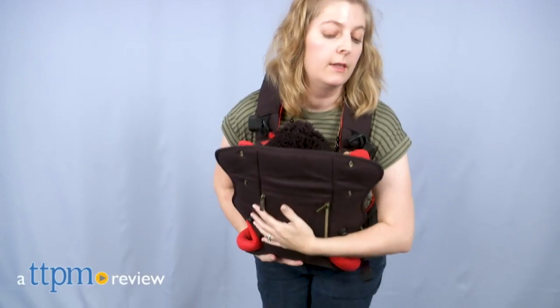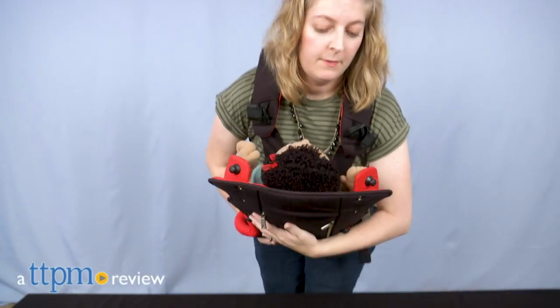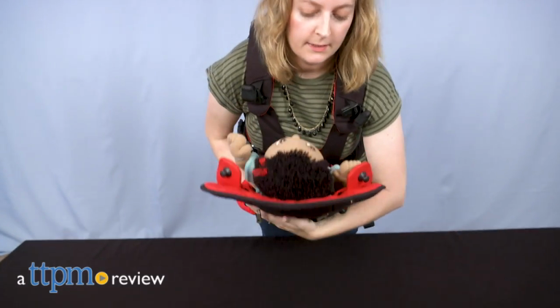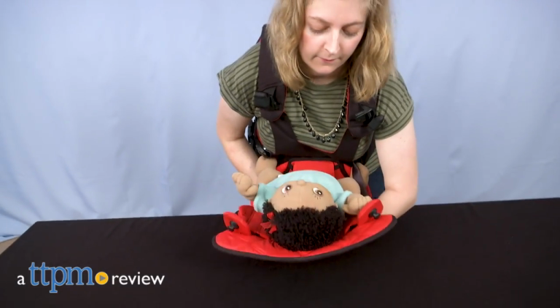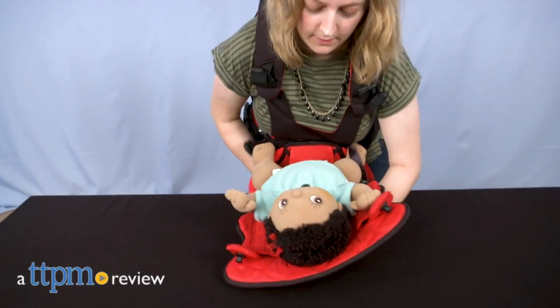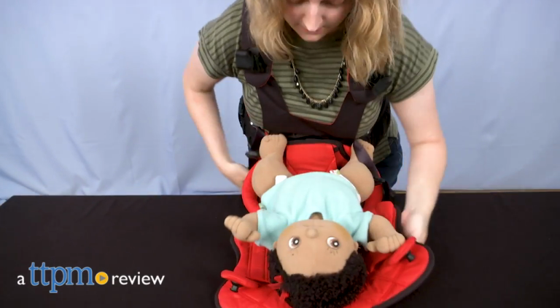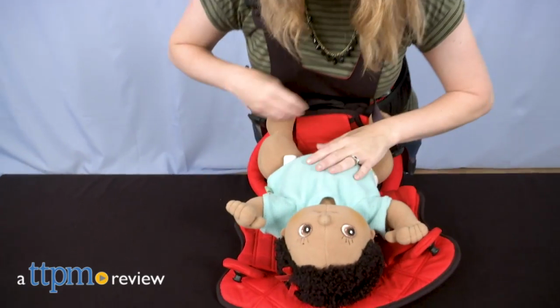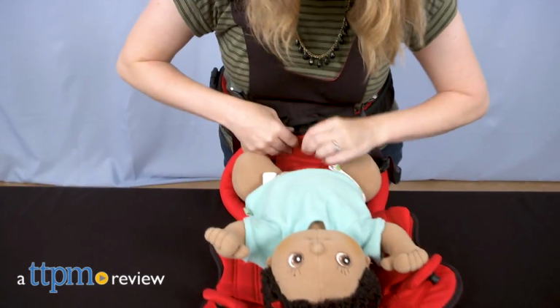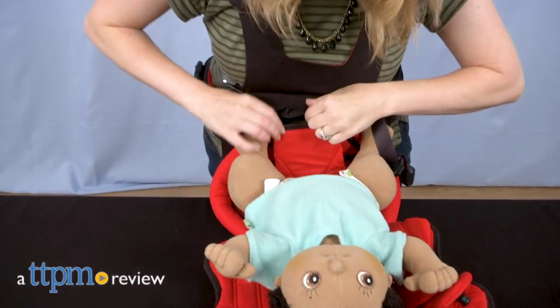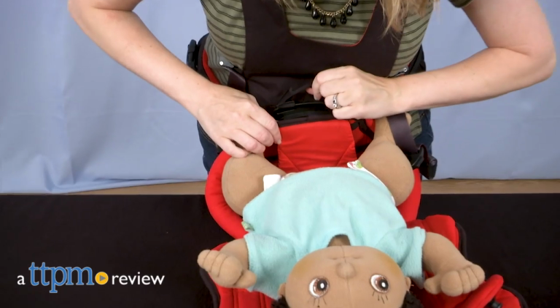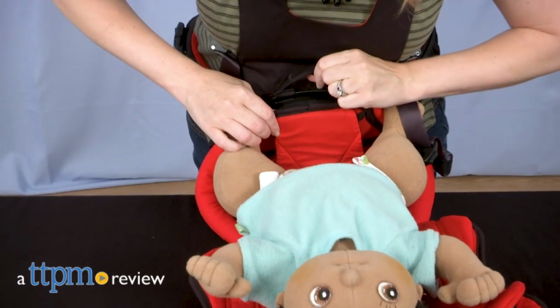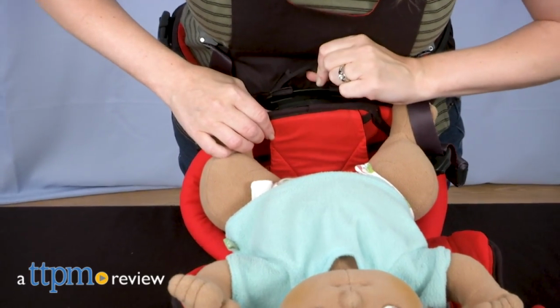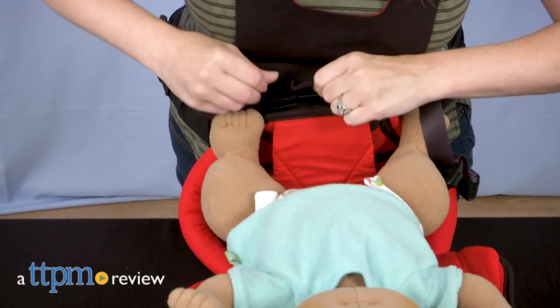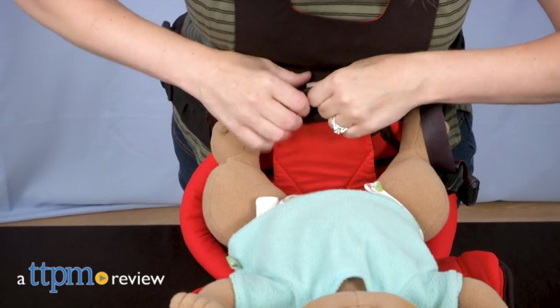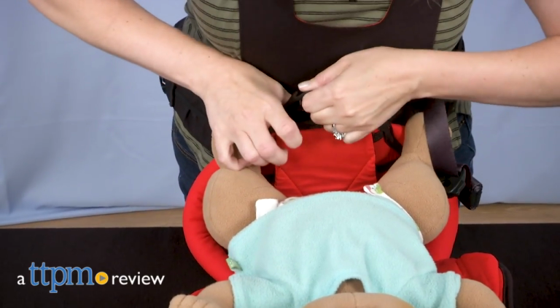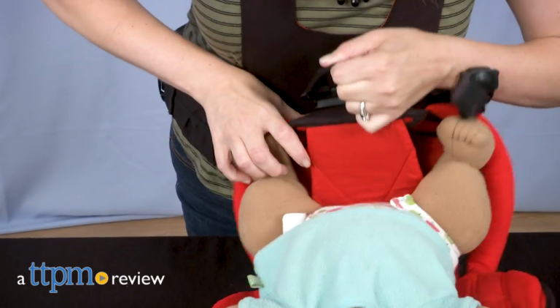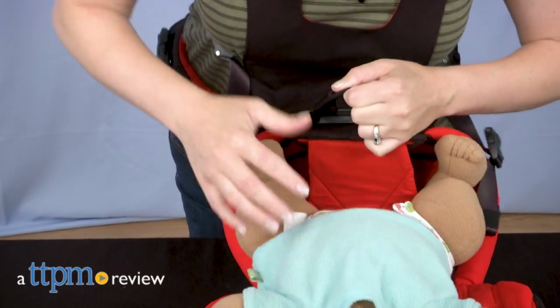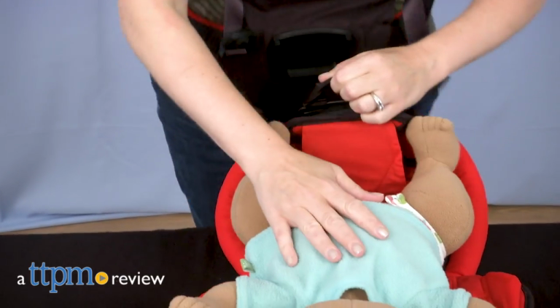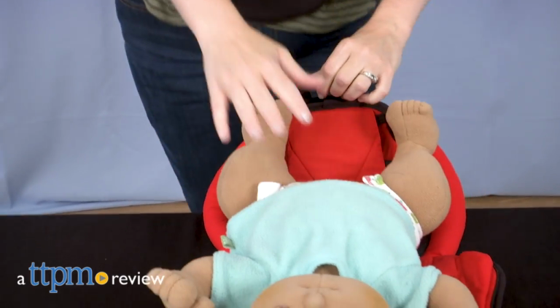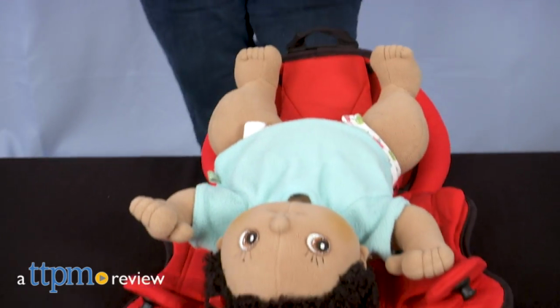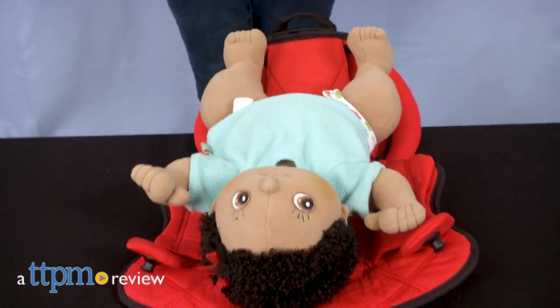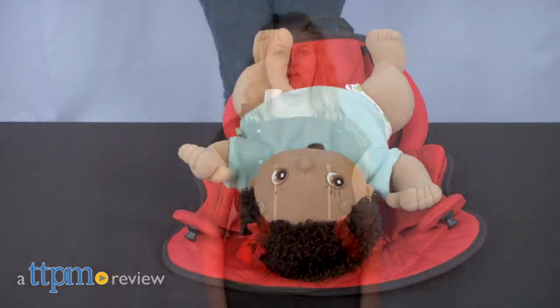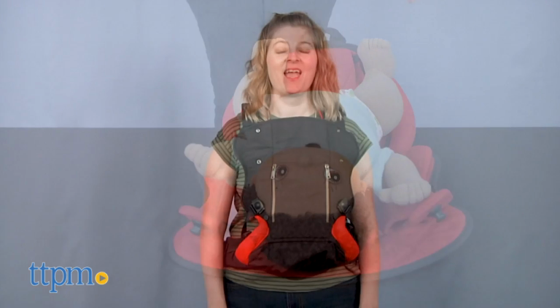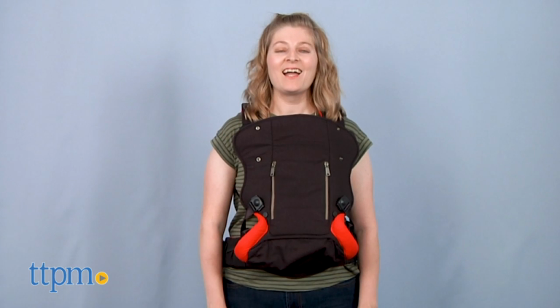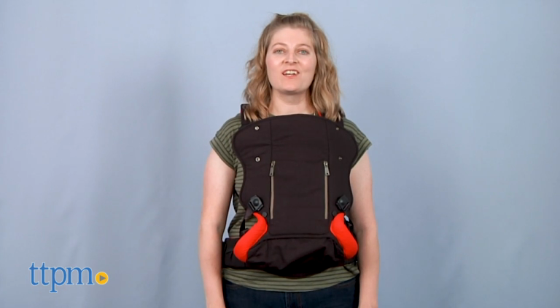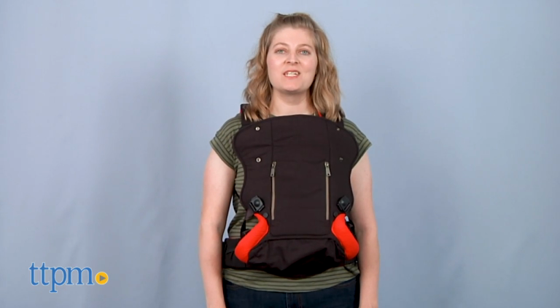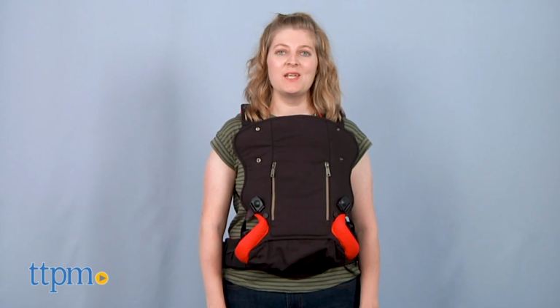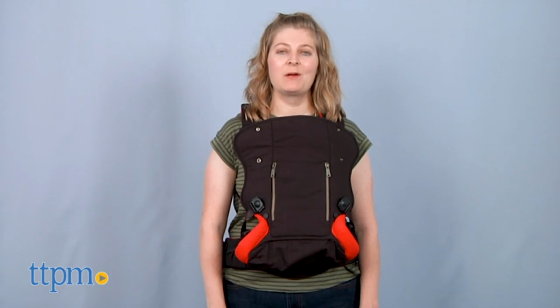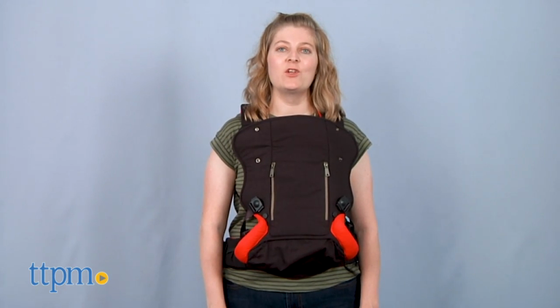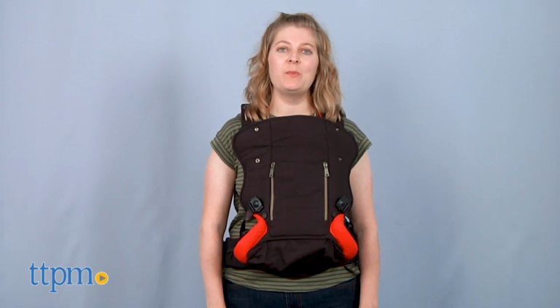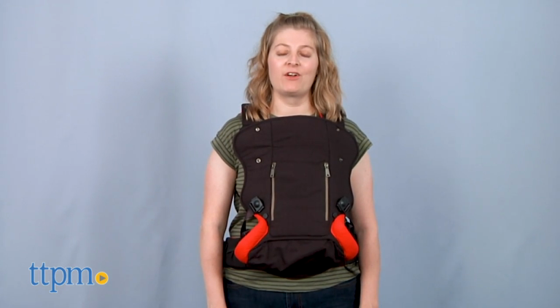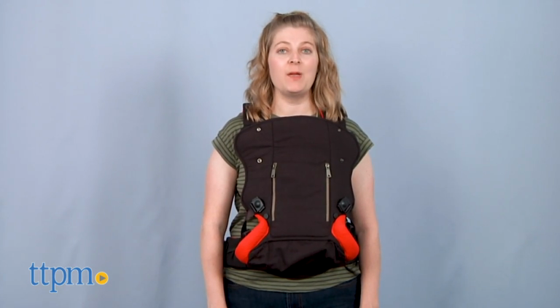This baby carrier gives you all the baby-wearing positions you need, plus a detachable portion that makes putting down a sleeping baby or going to the bathroom a lot easier. Hi, I'm Laurie from TTPM, here at the Enomi Baby Carrier from Baby.